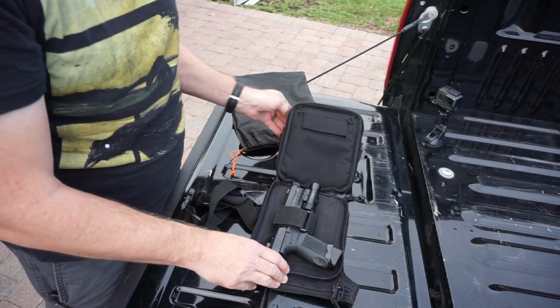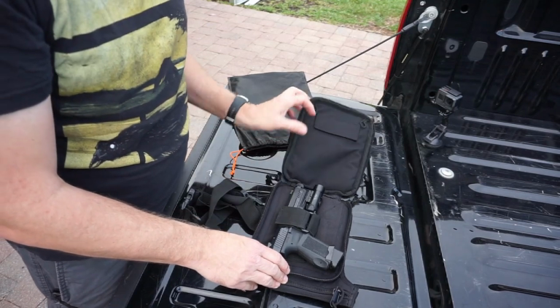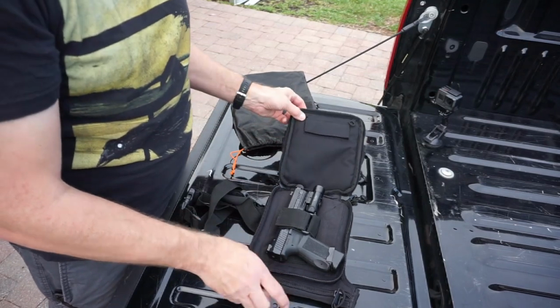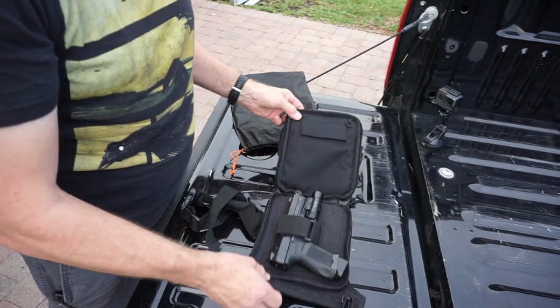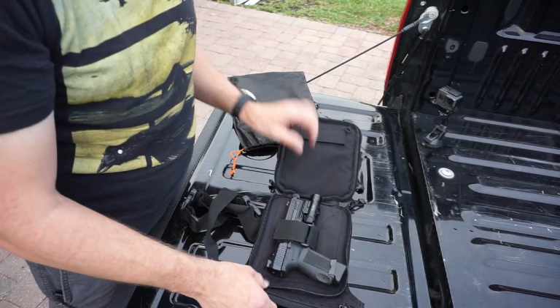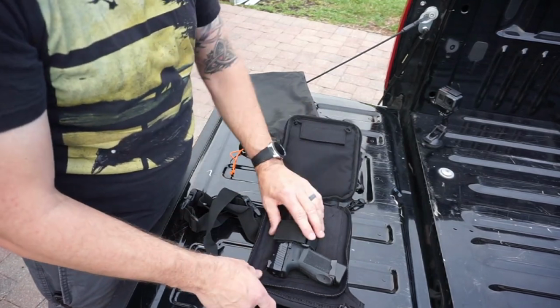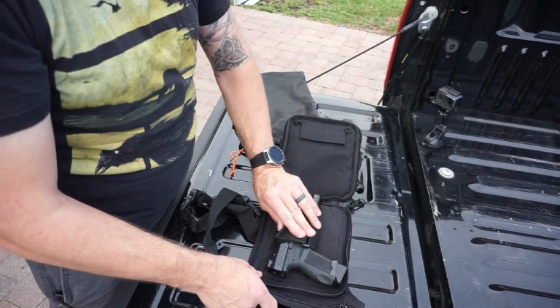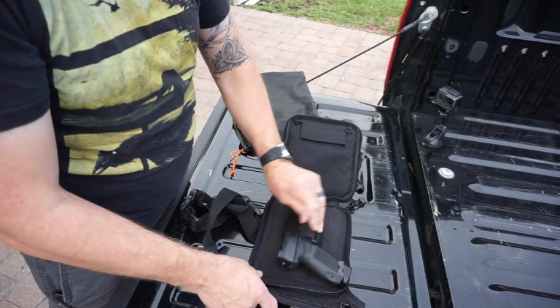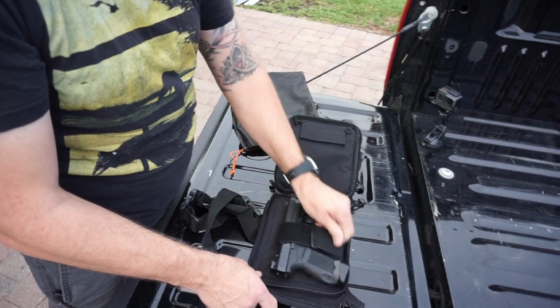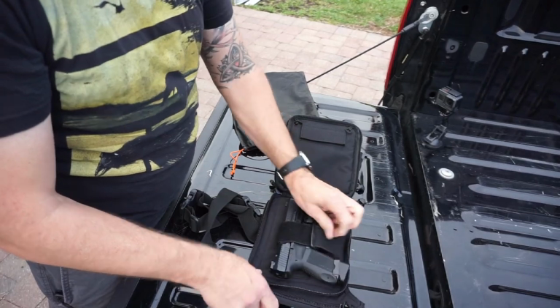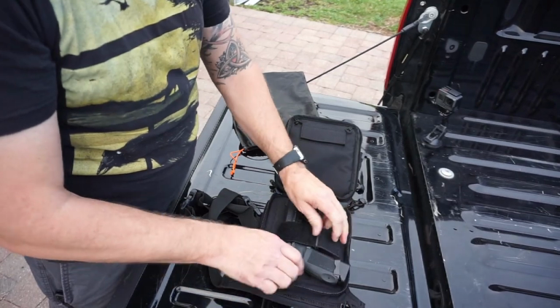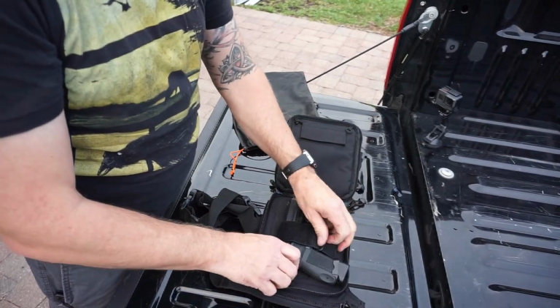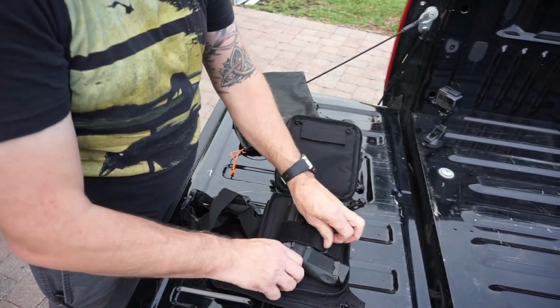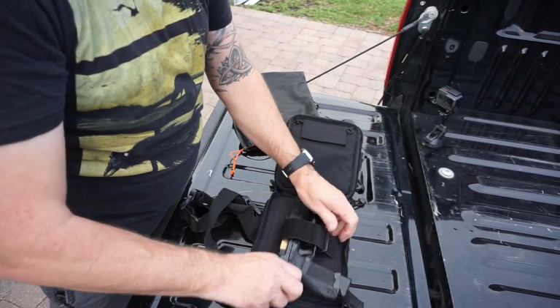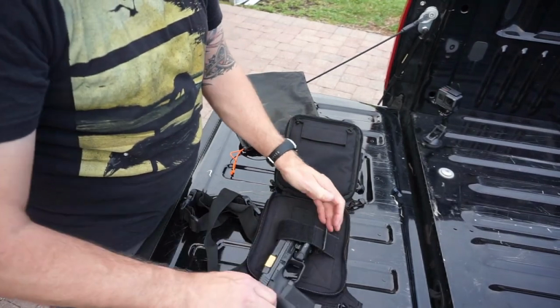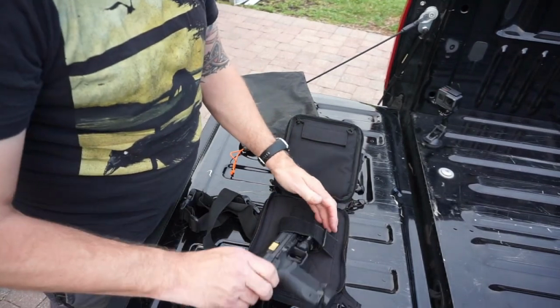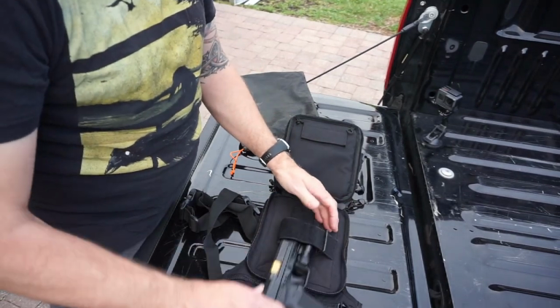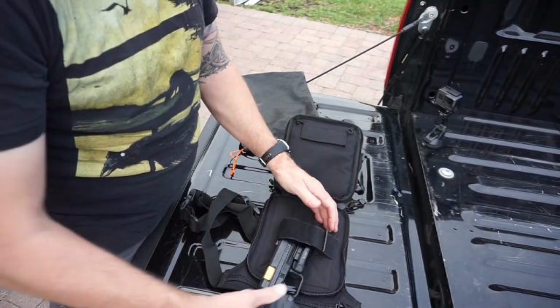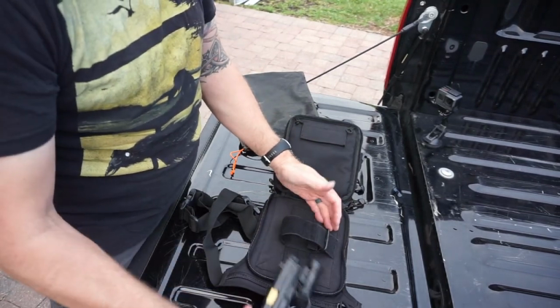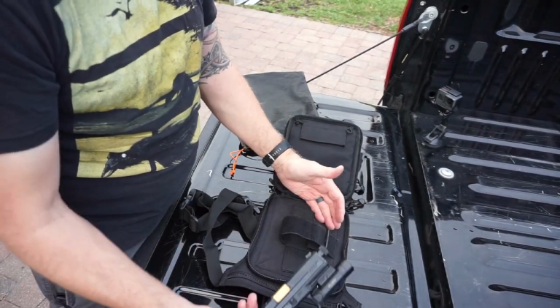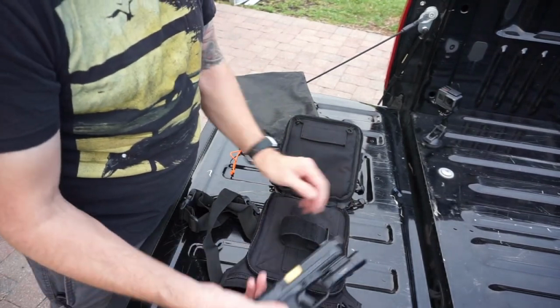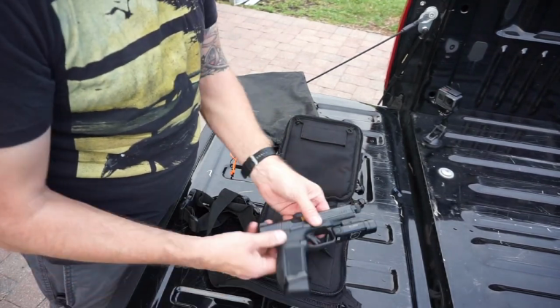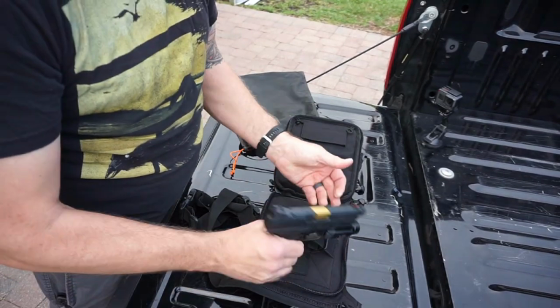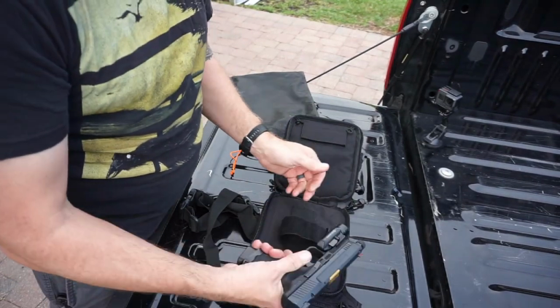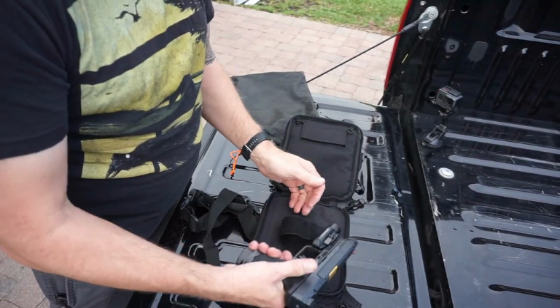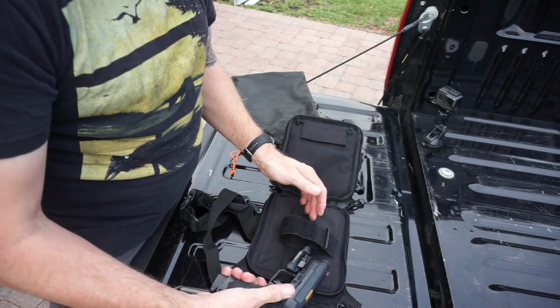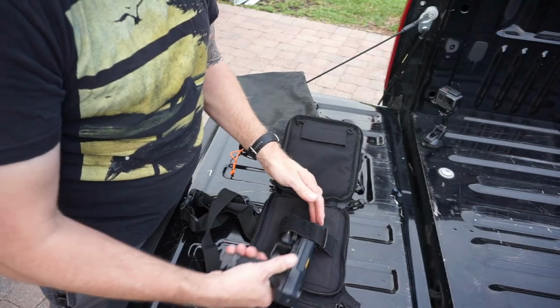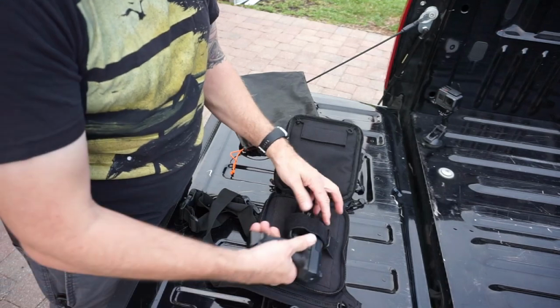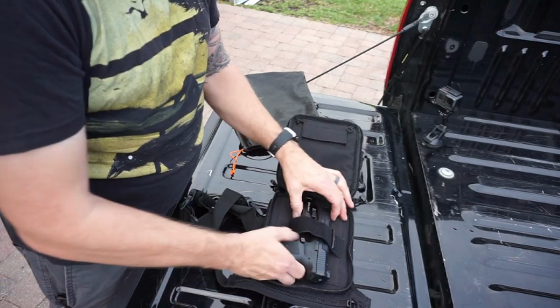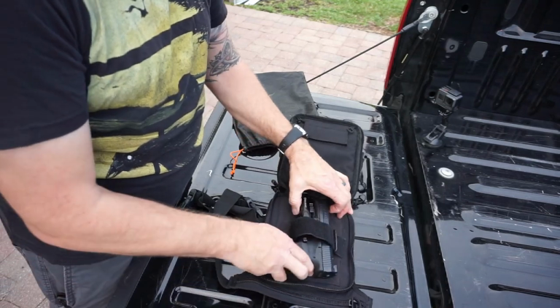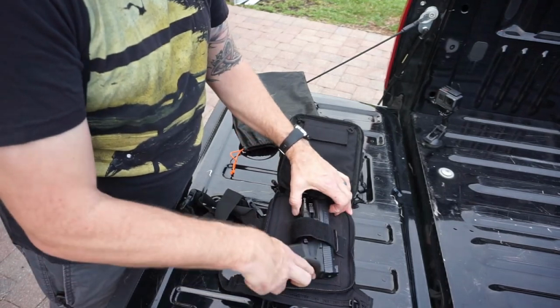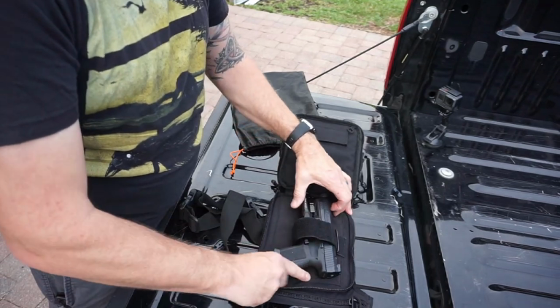Thanks to its ambidextrous design, this bag is ideal for both right and left handed shooters. The dimensions of this bag are 9 inches by 5.5 inches by 2.3 inches.